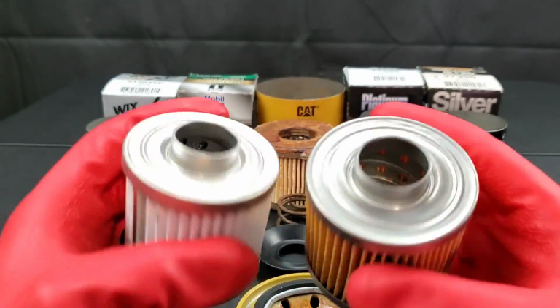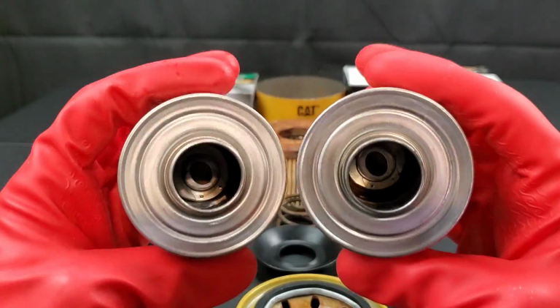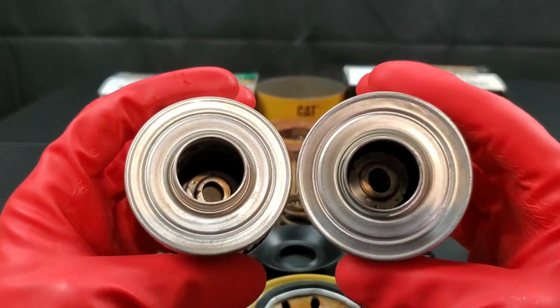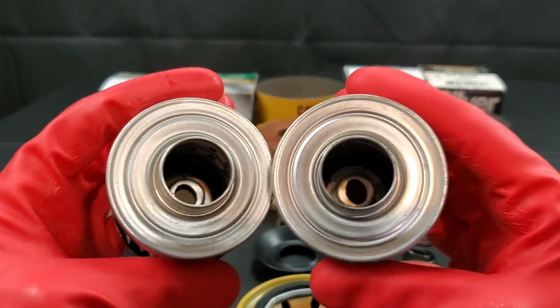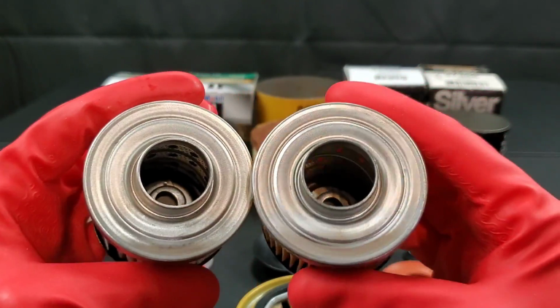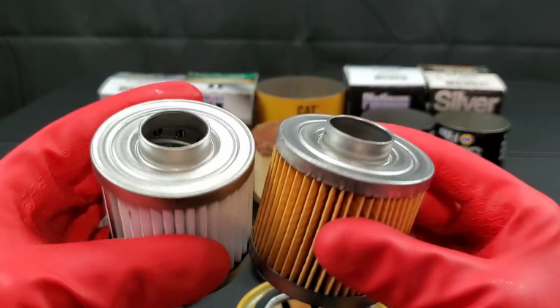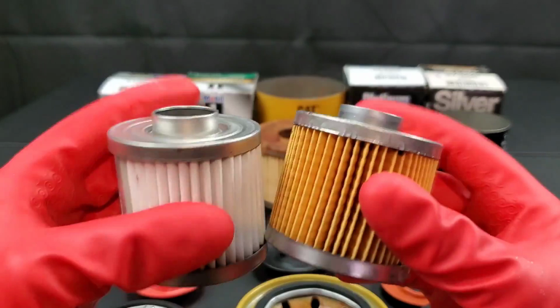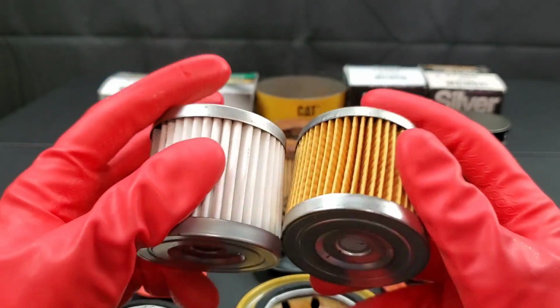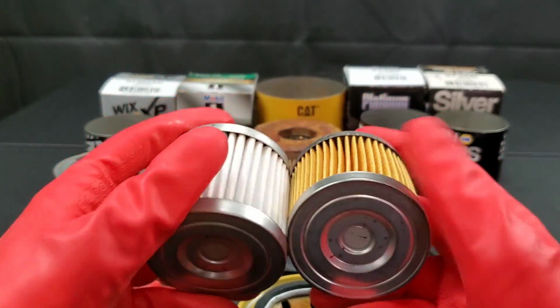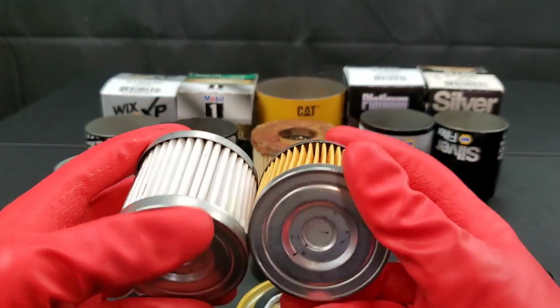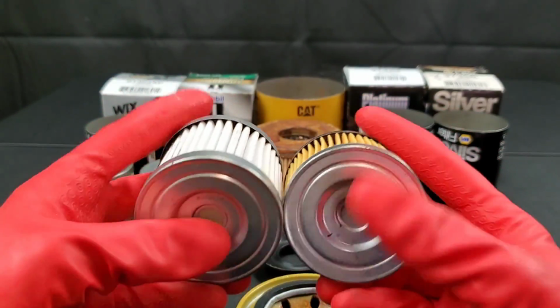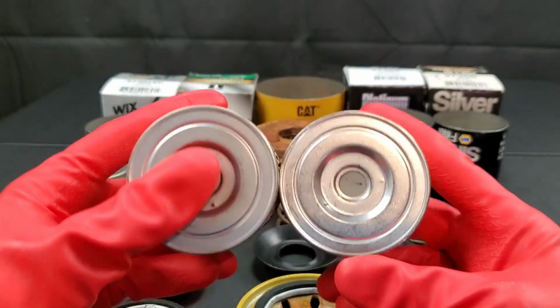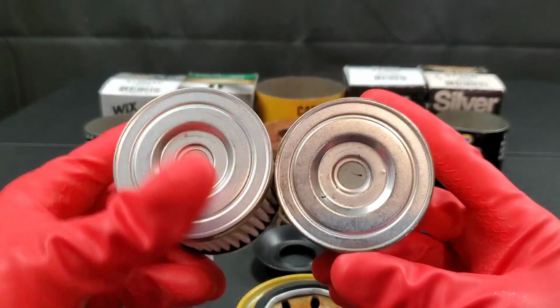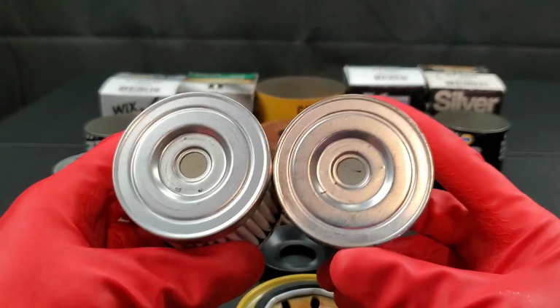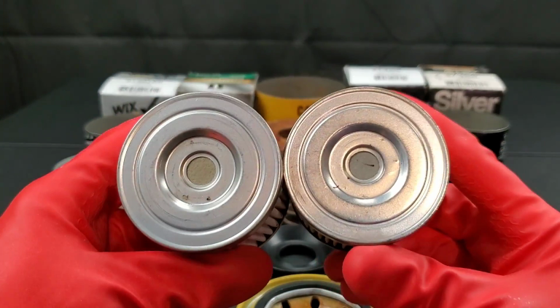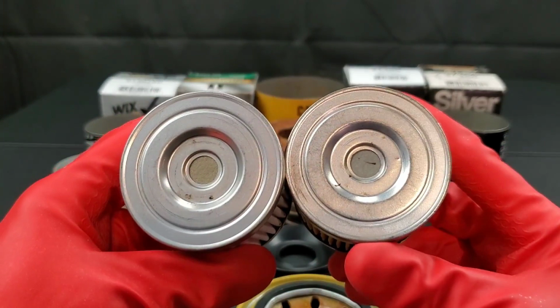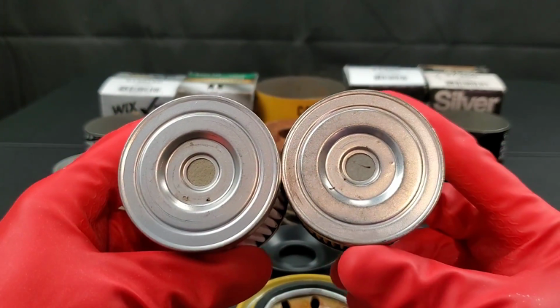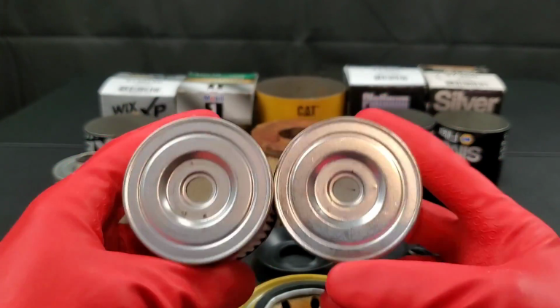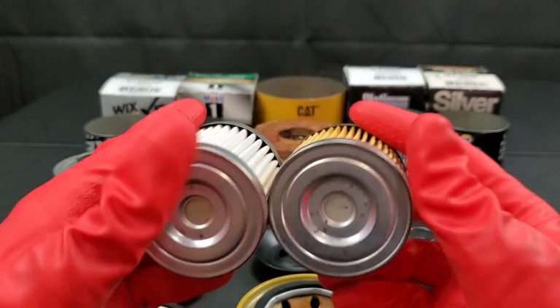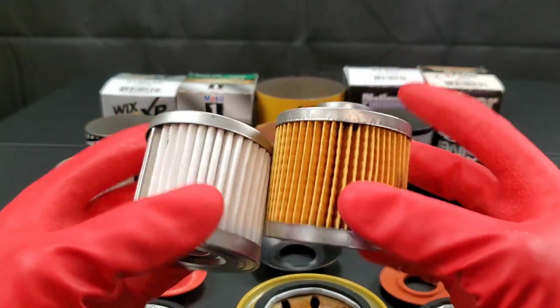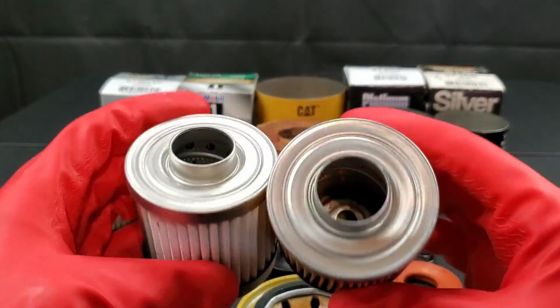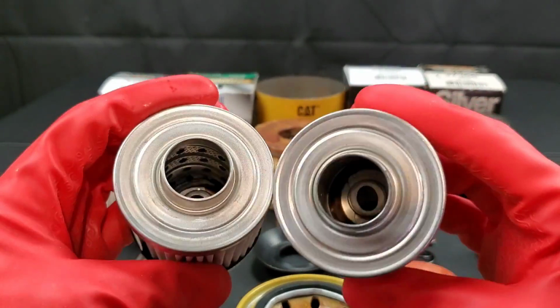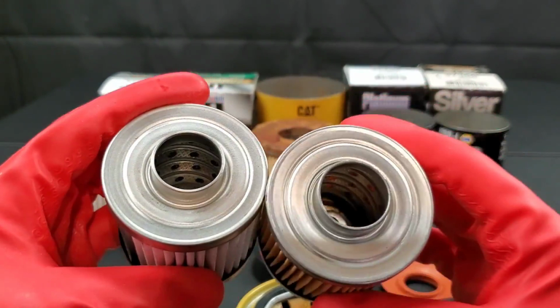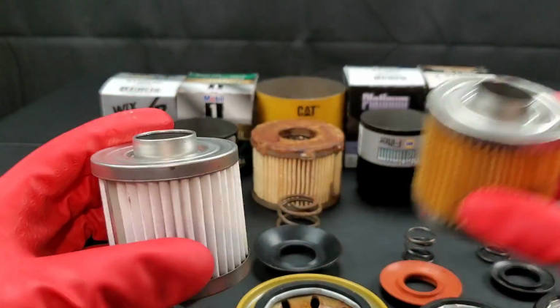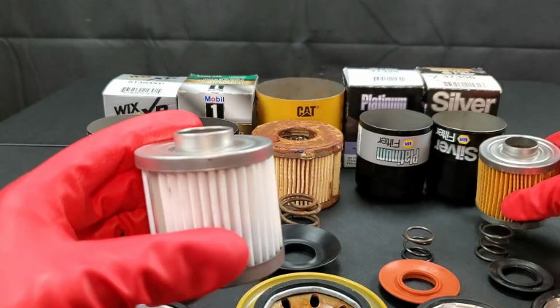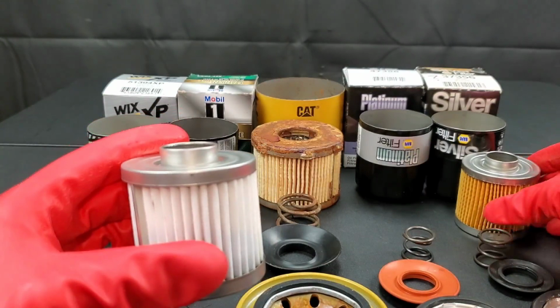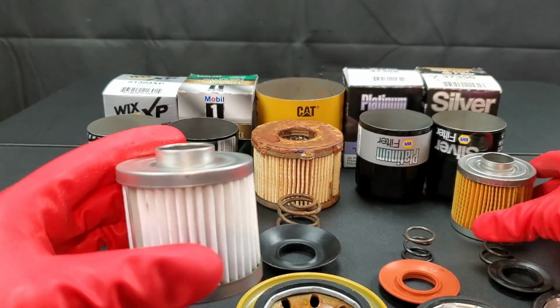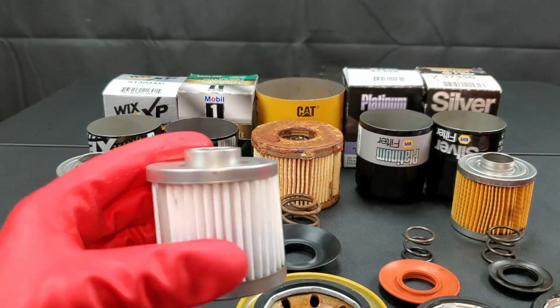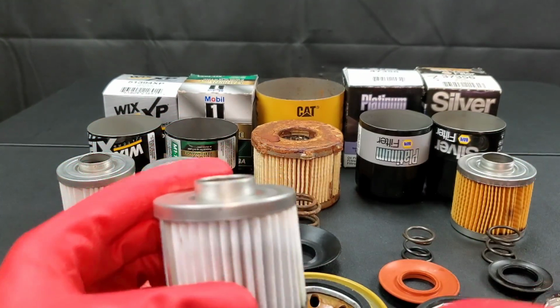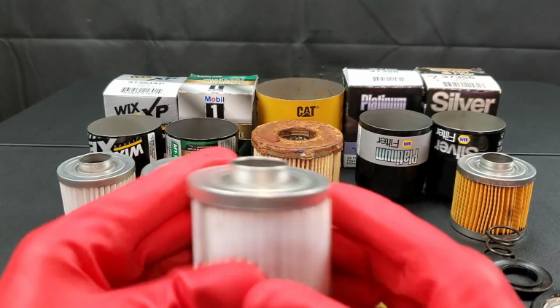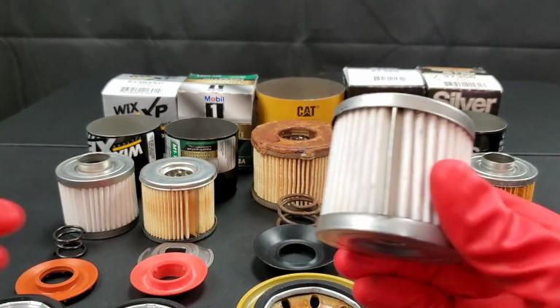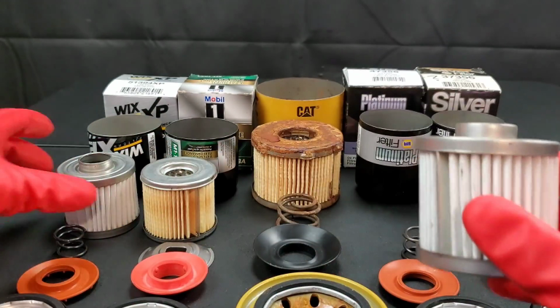The Mobile One filter can trap smaller particles at 99% efficiency at a 25 micron rating, which is absolutely incredible.